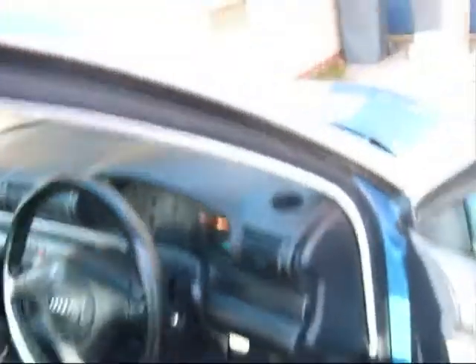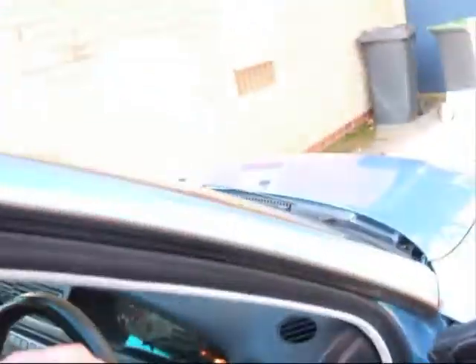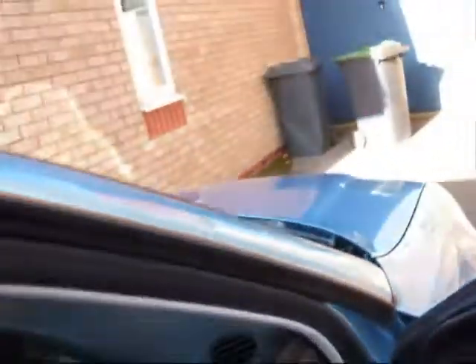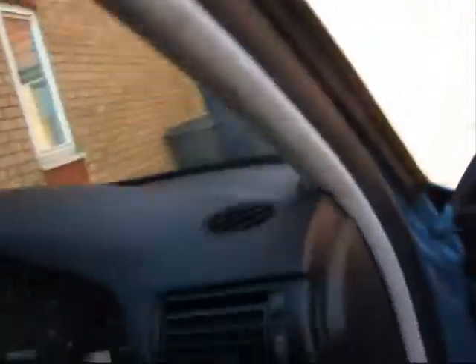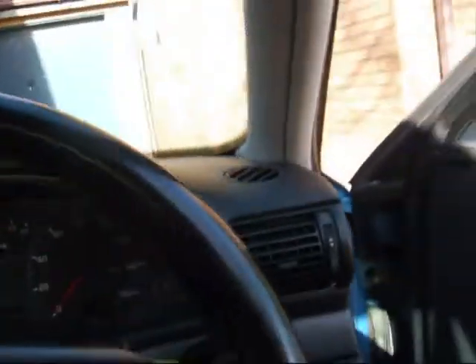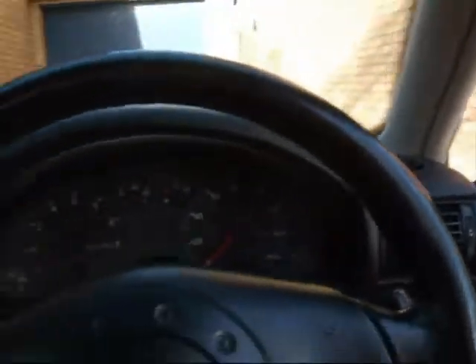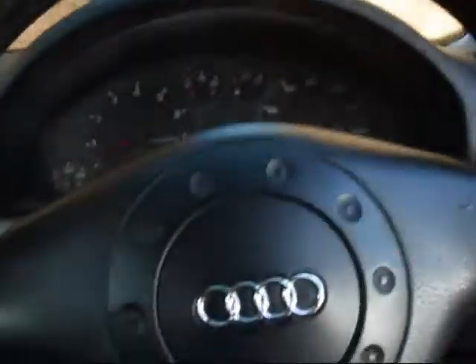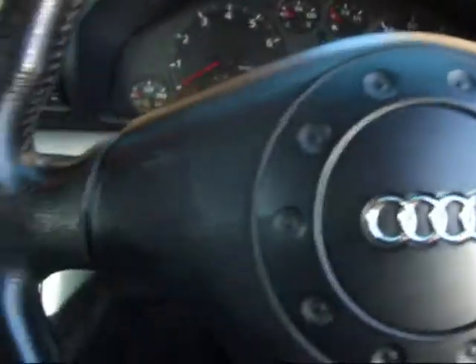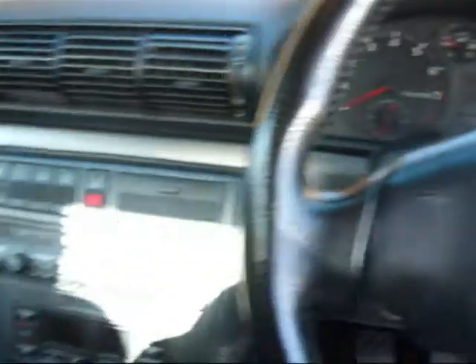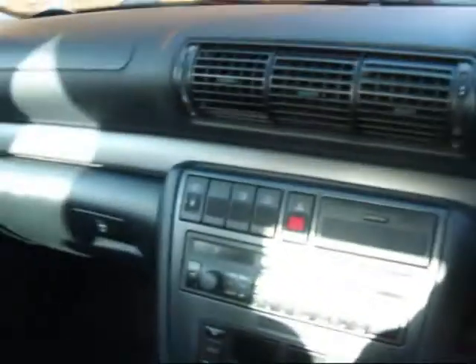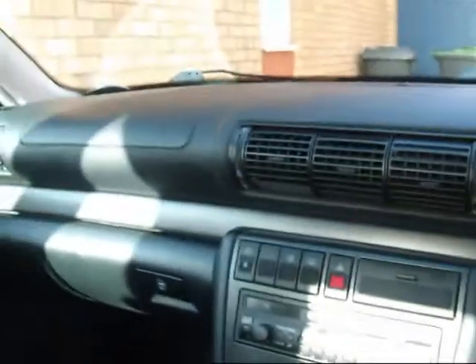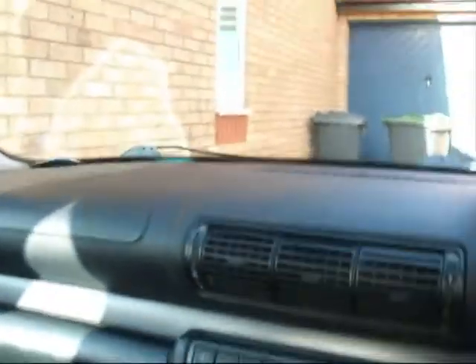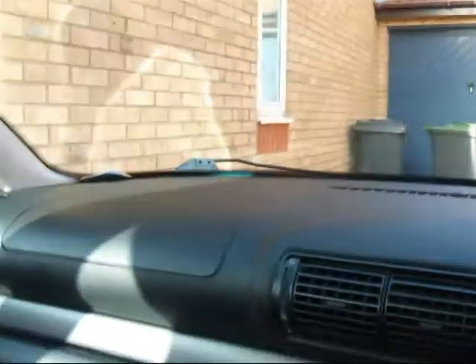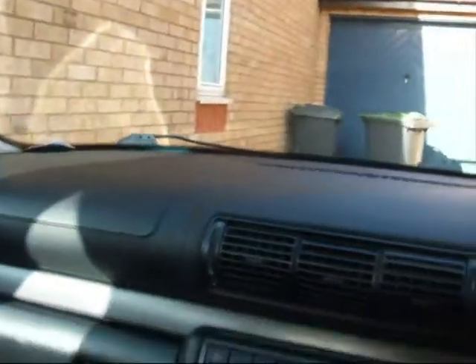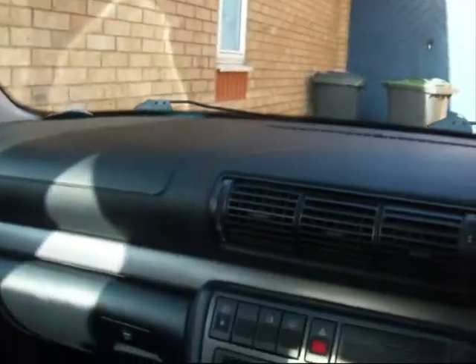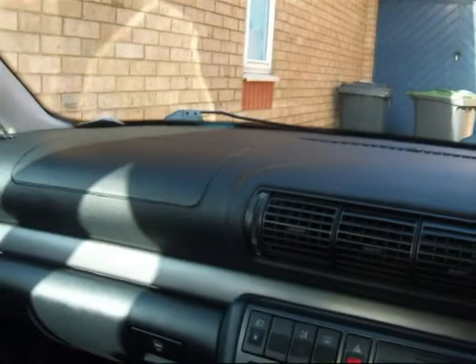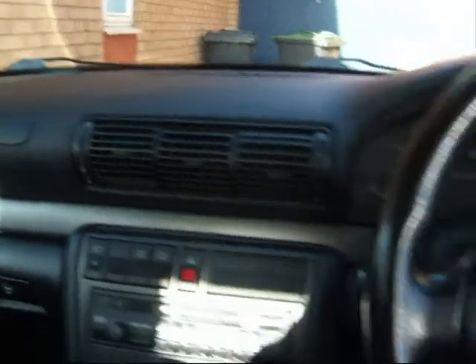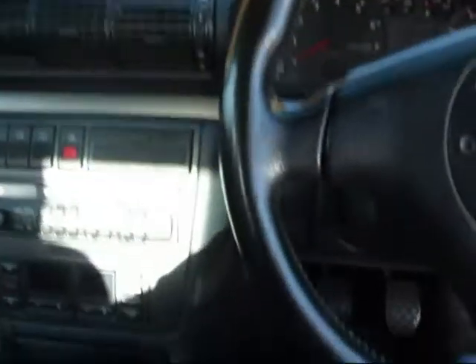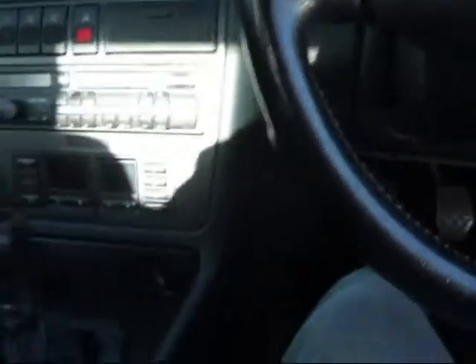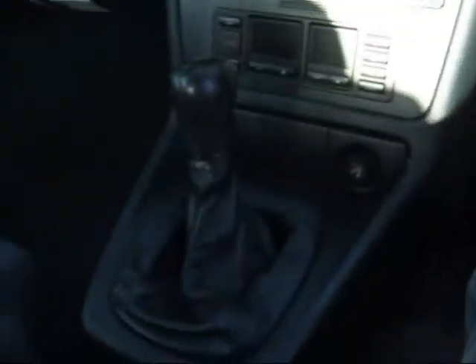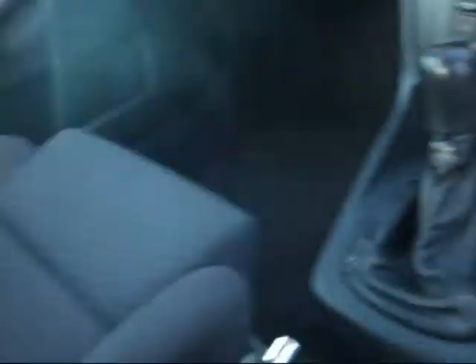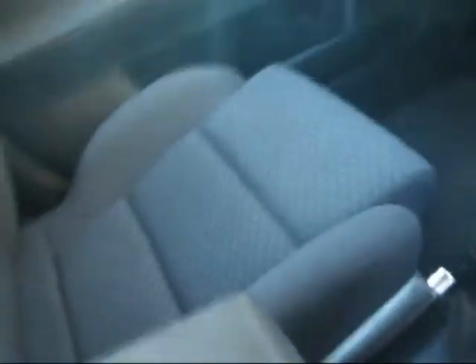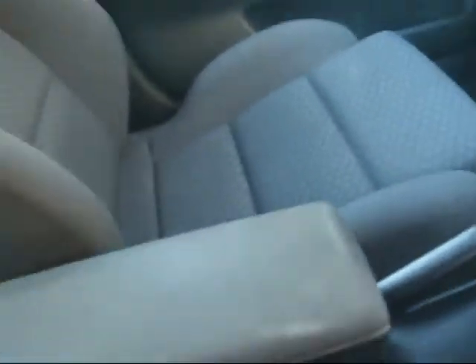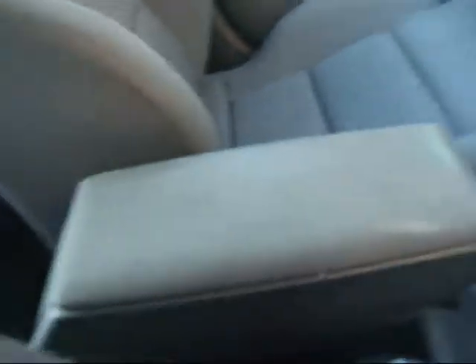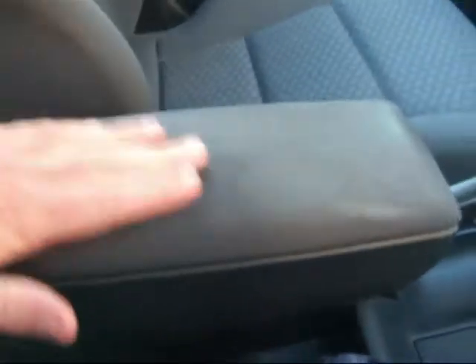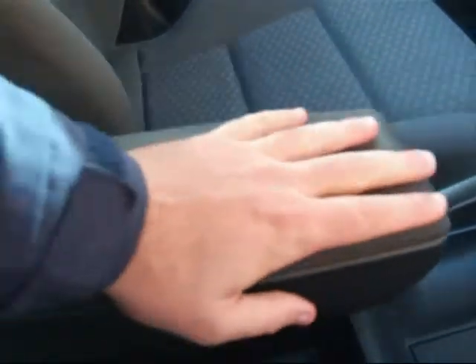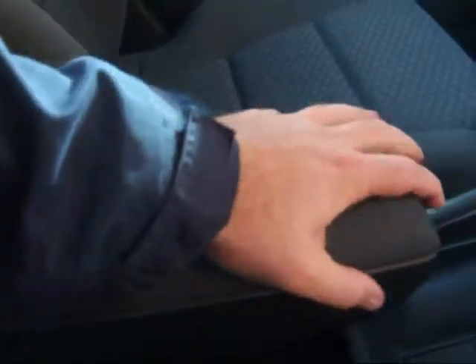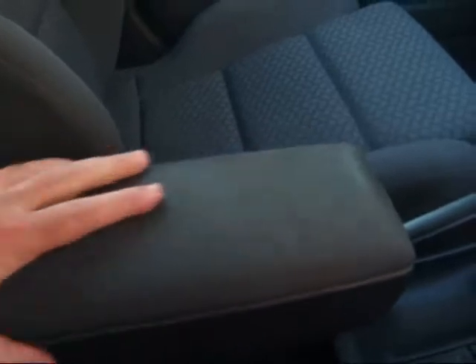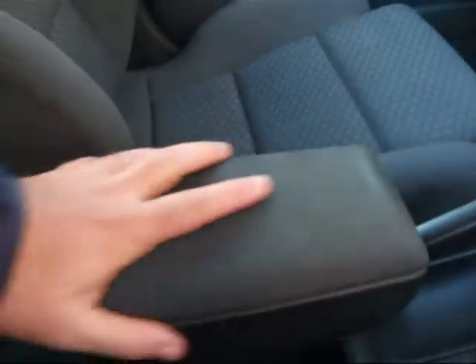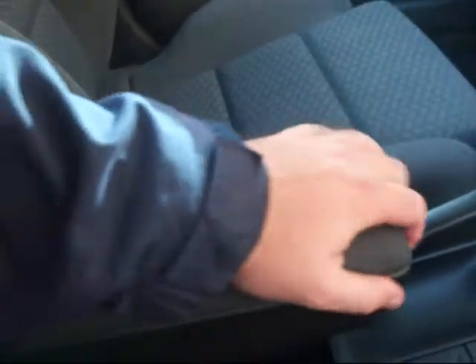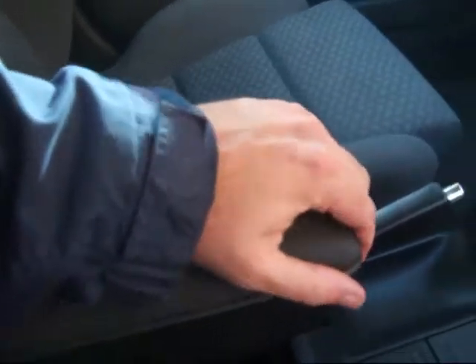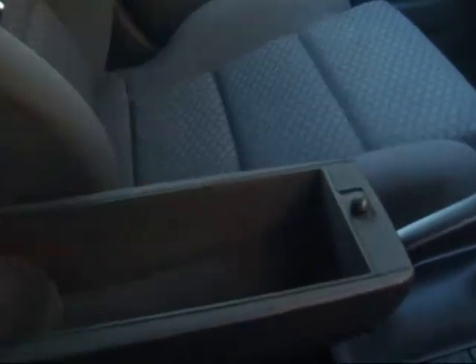I sat in here. Here we are — my home, 12 years. This is the most important thing: the central armrest. Couldn't live without it.